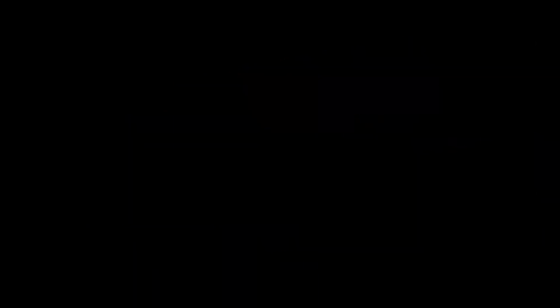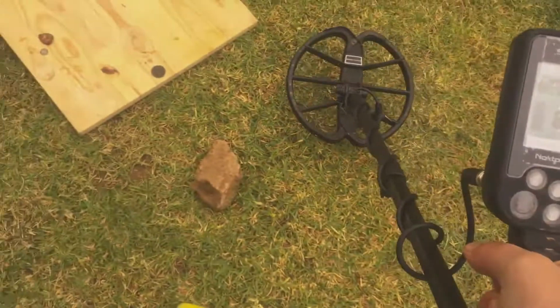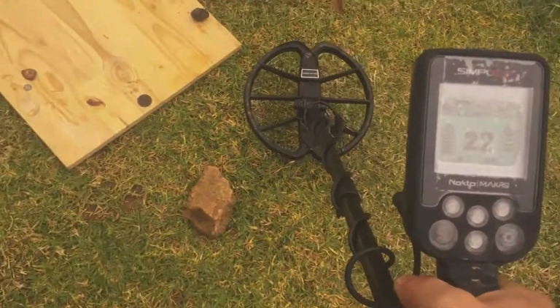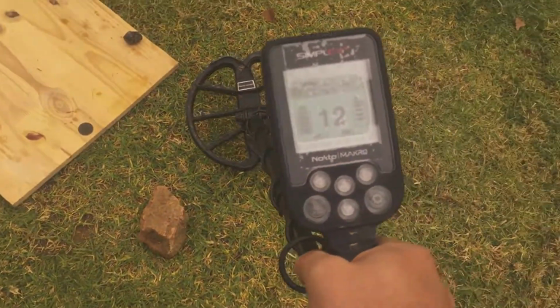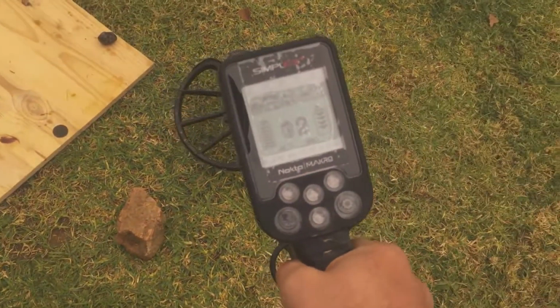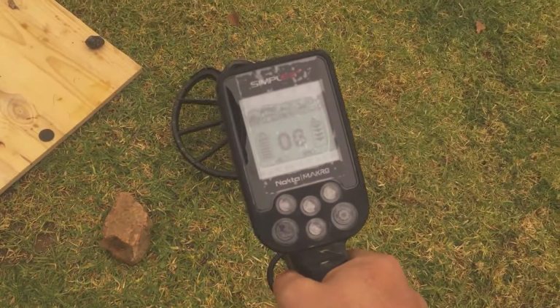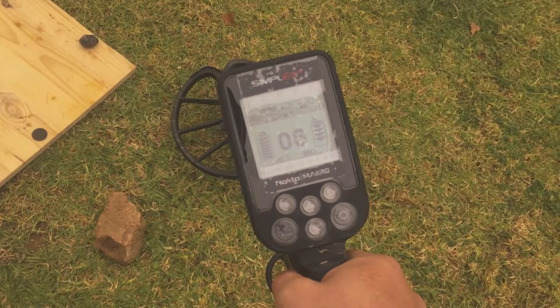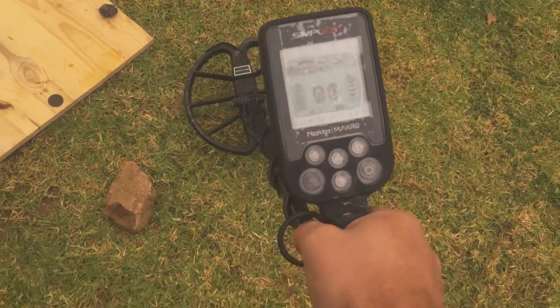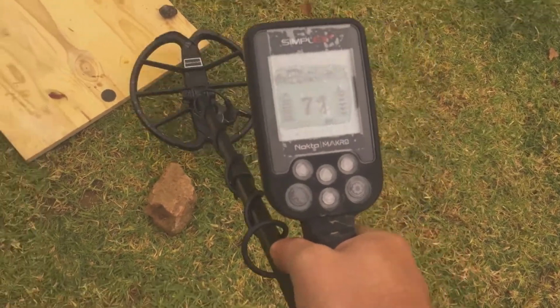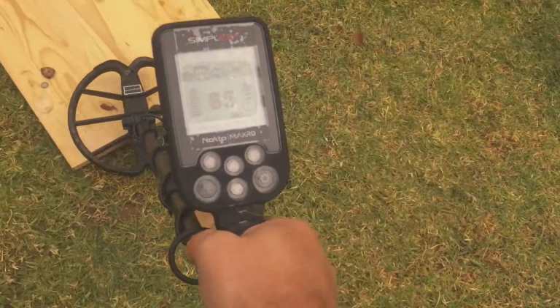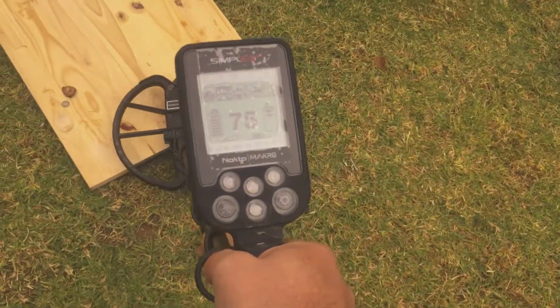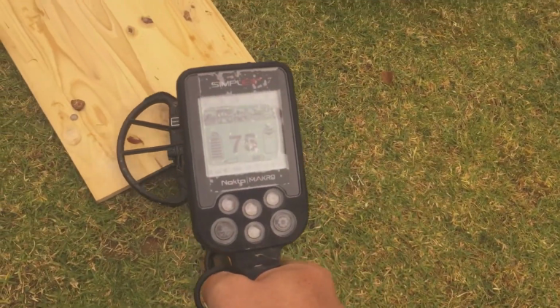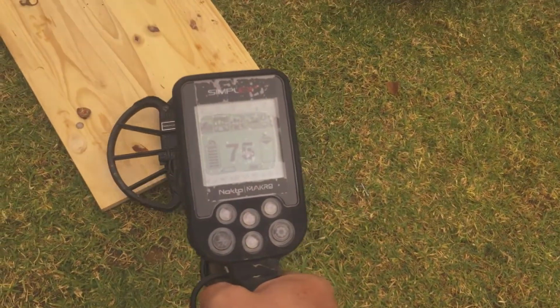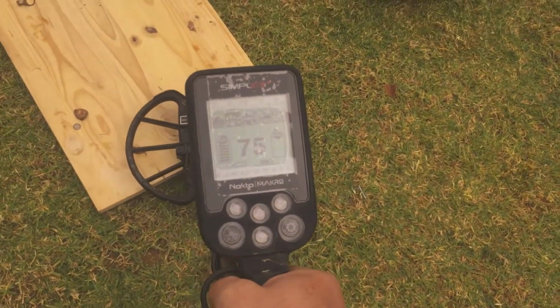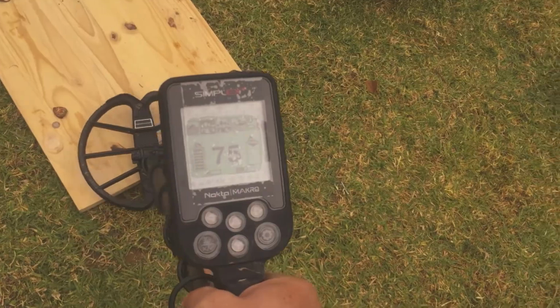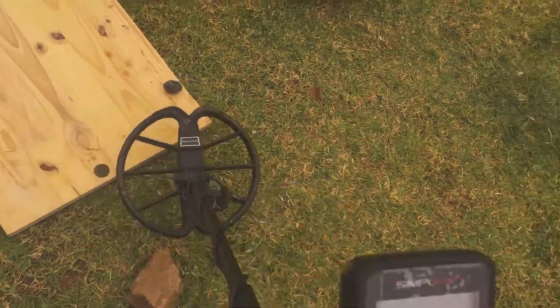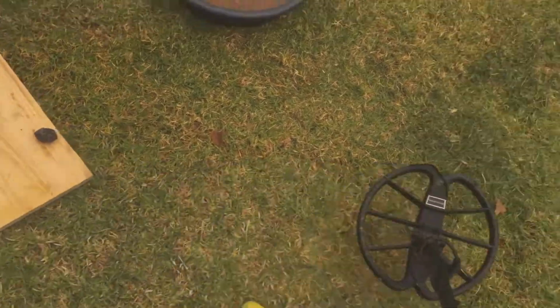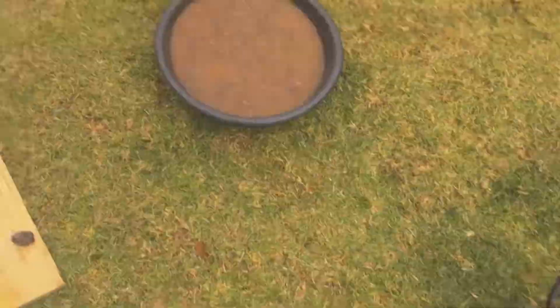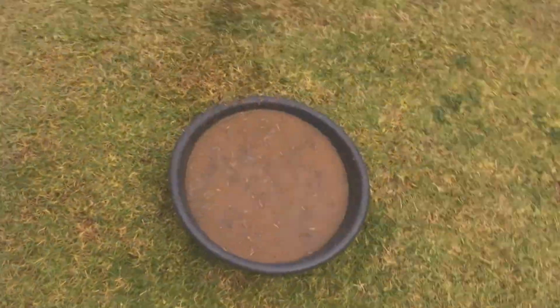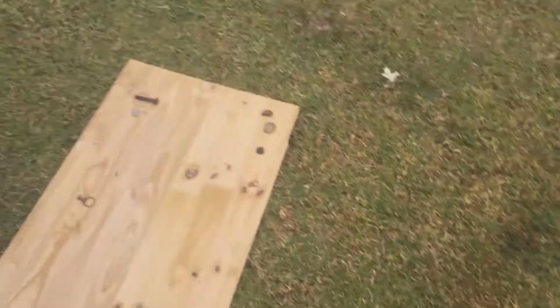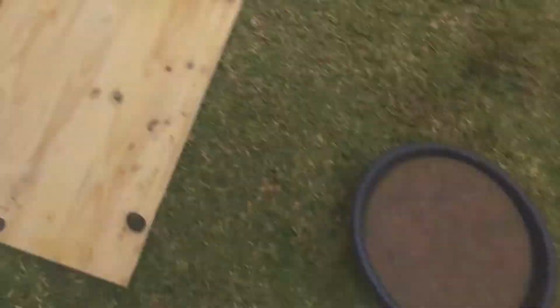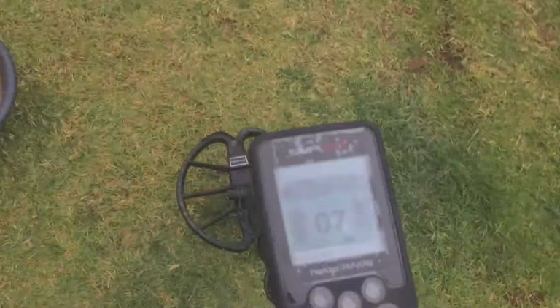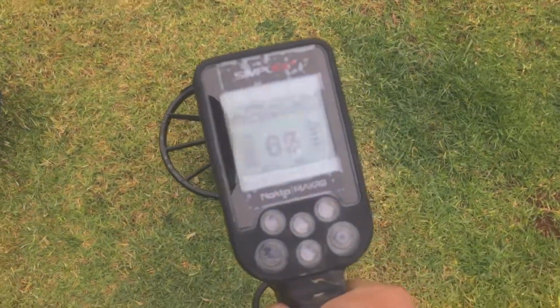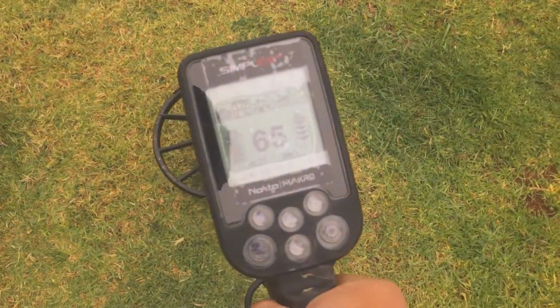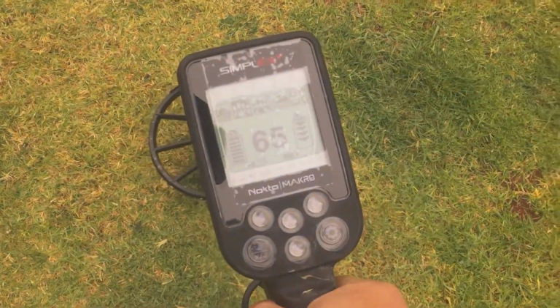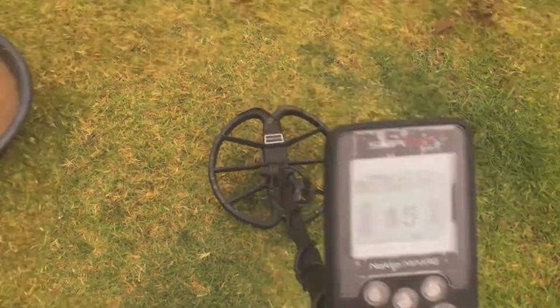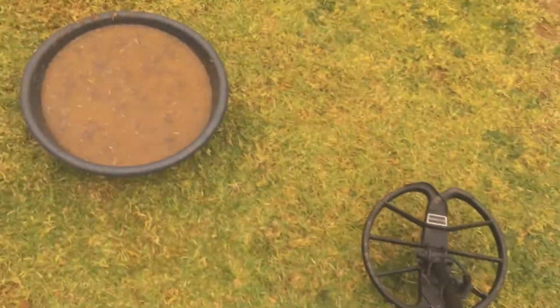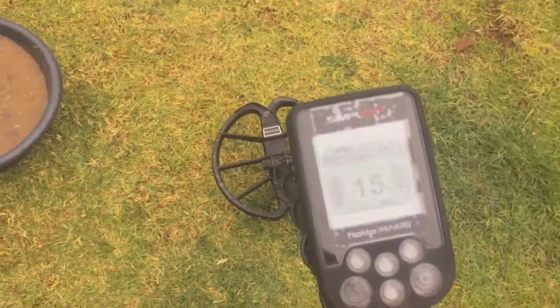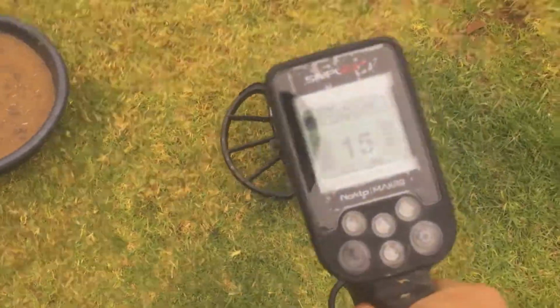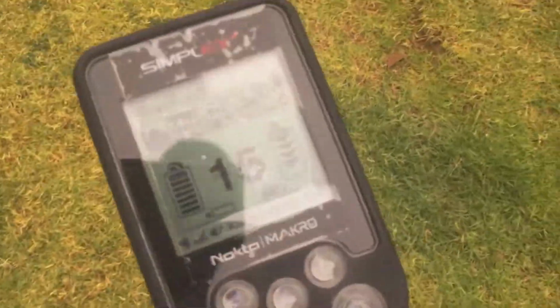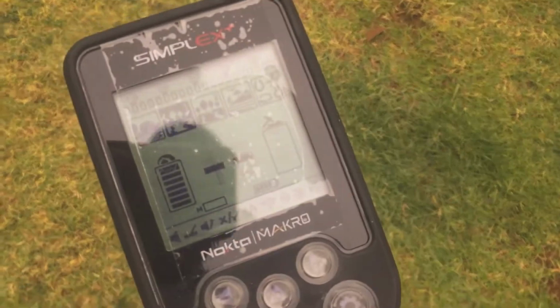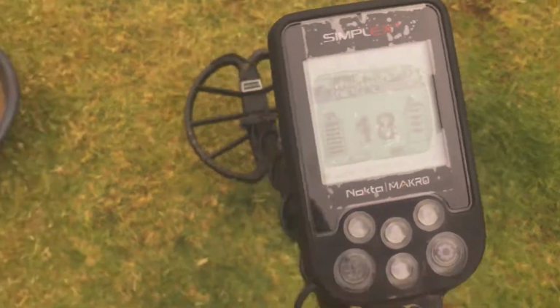I'm going to quickly do this. I've set it up to maximum sensitivity. Just going to show you what the penny is — 75. I've put that tiki, which you know was 72 in the water. It's on maximum sensitivity.